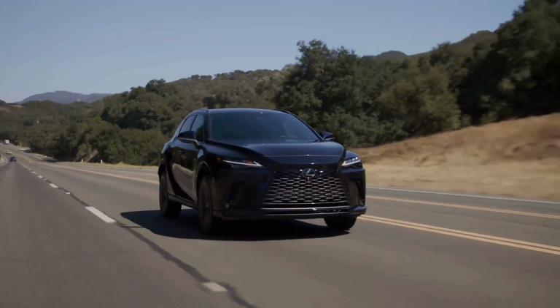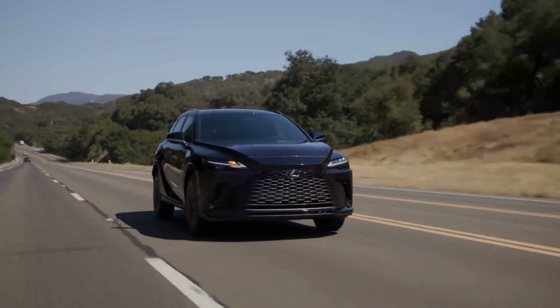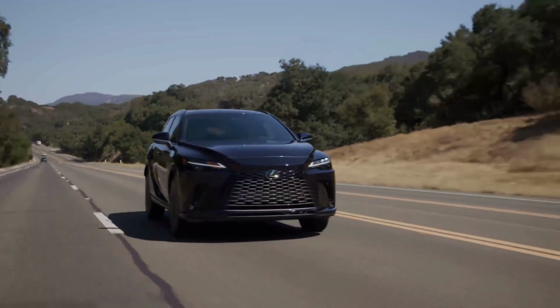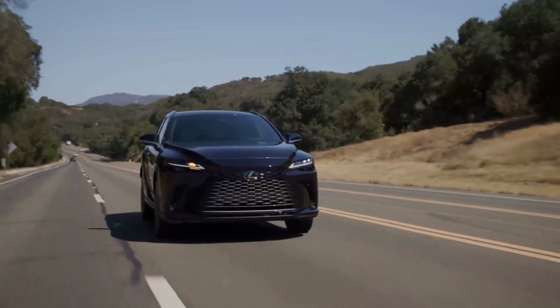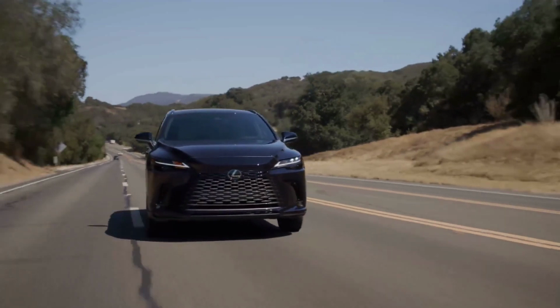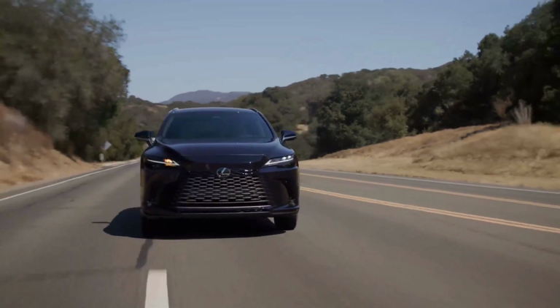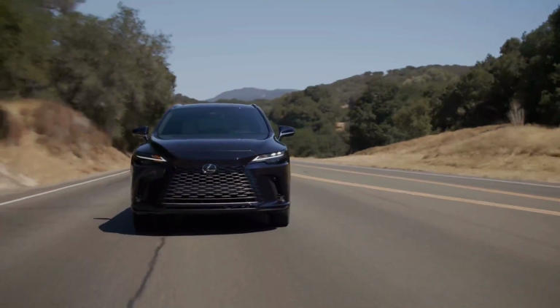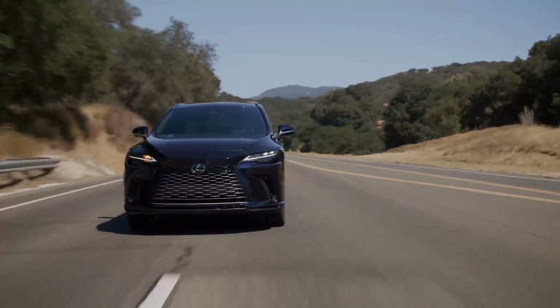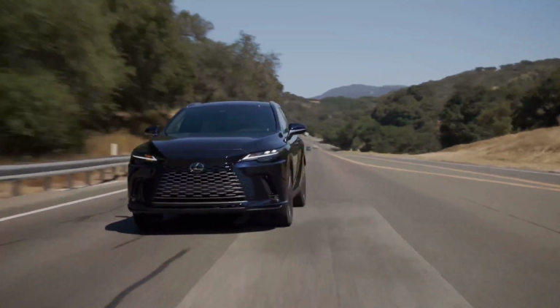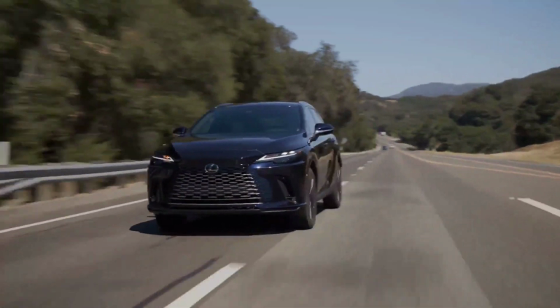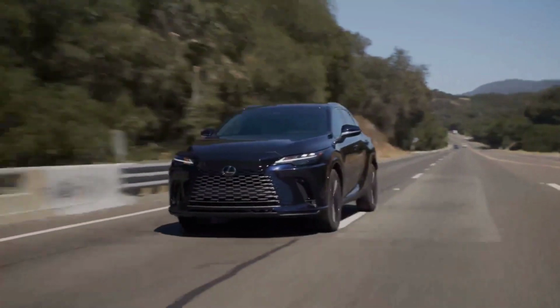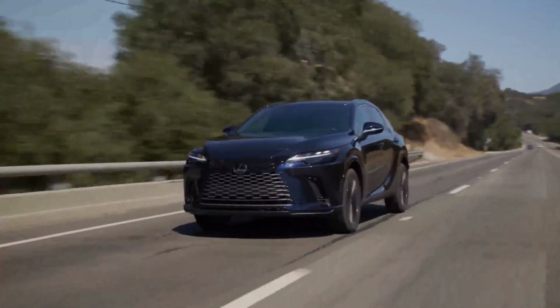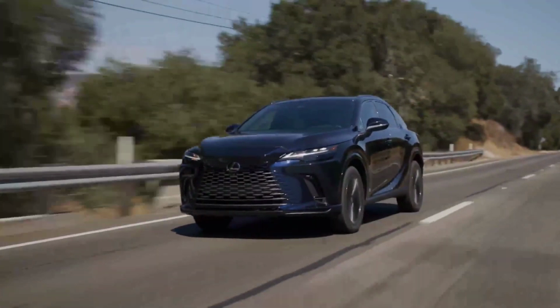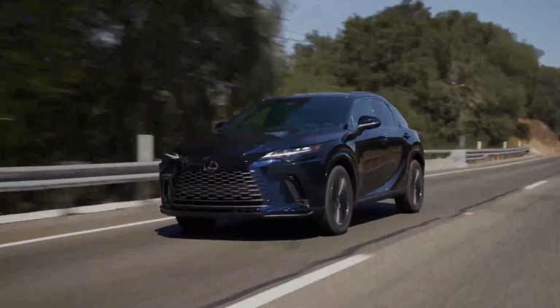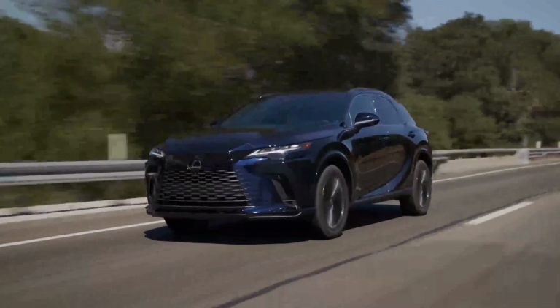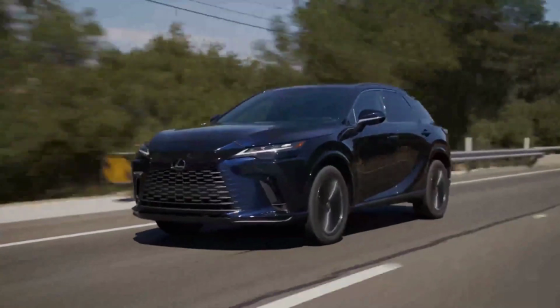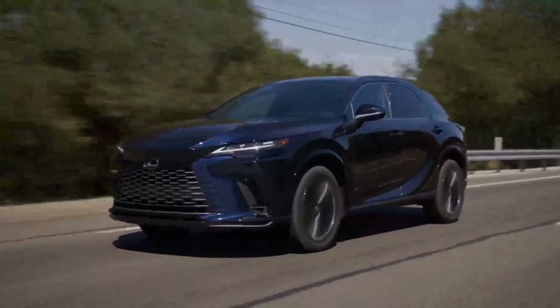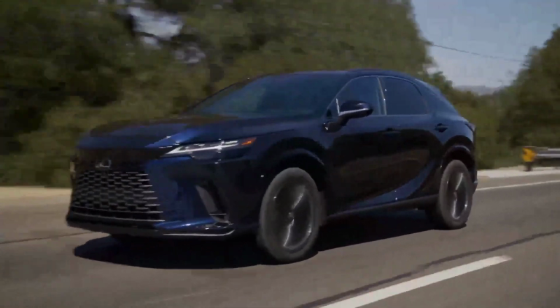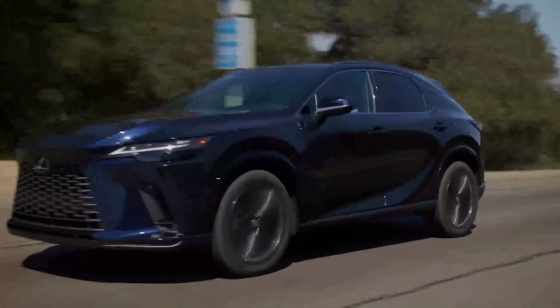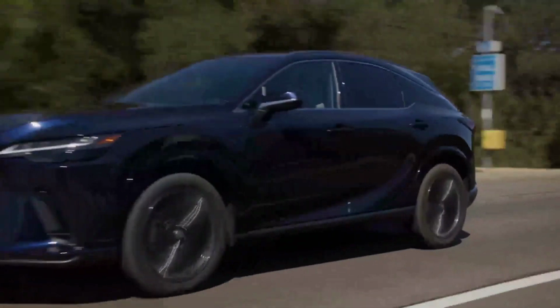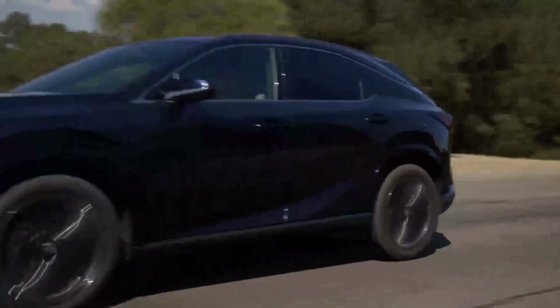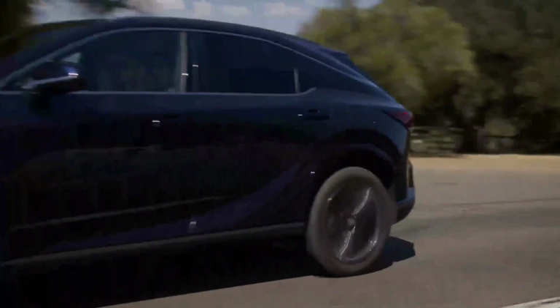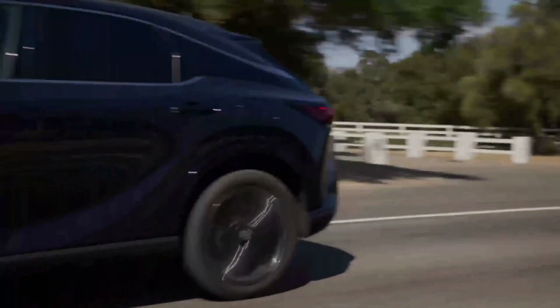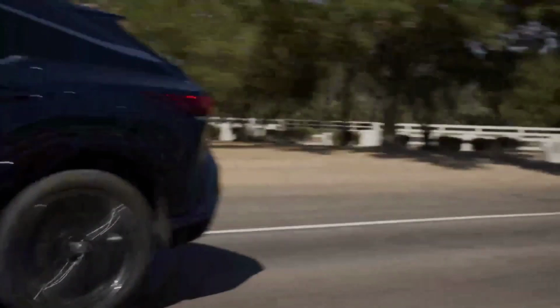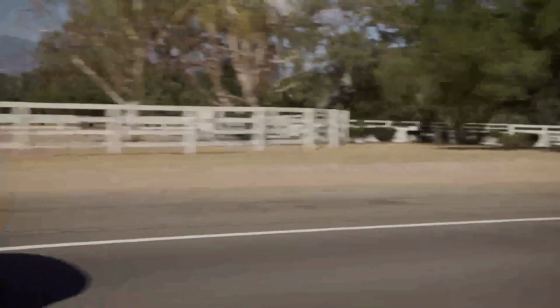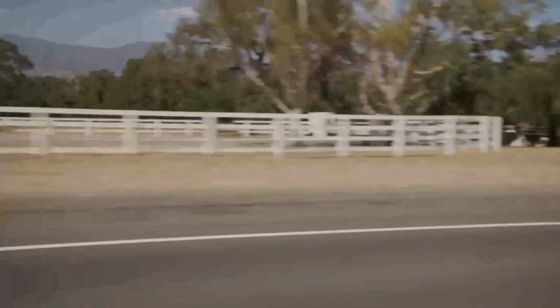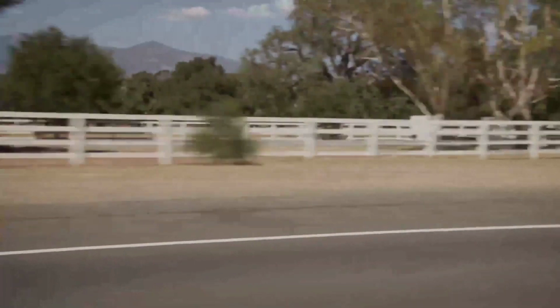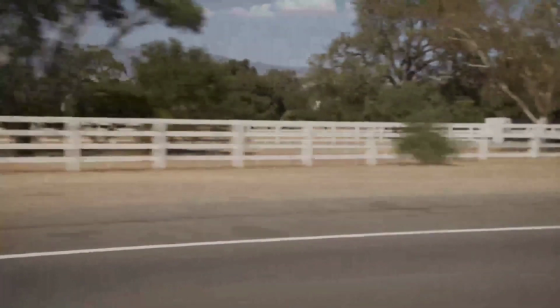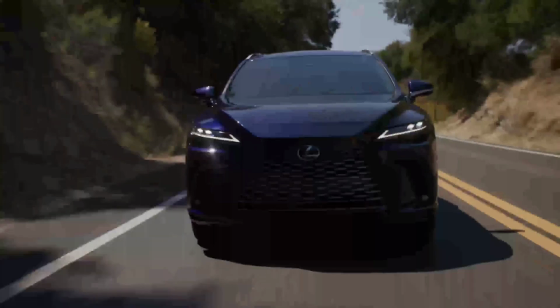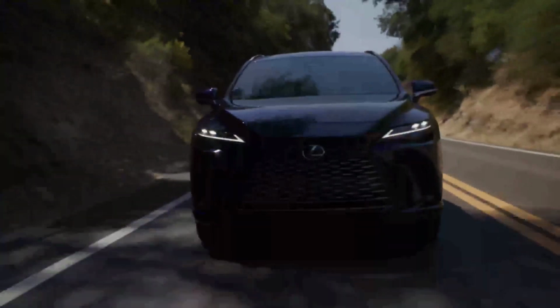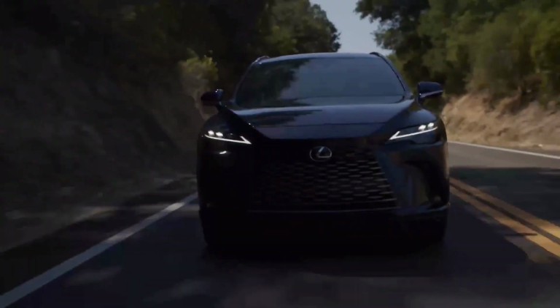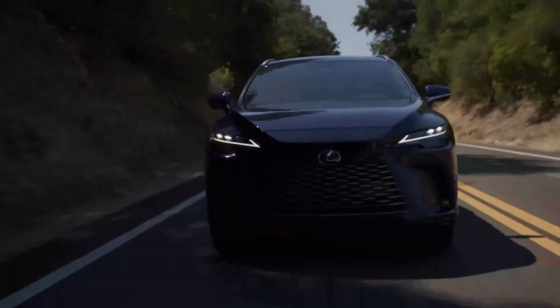Sterling McCall Lexus is here to help you learn about the horsepower of the 2023 Lexus RX 350, as well as its top speed, available engine, and 0 to 60 time.